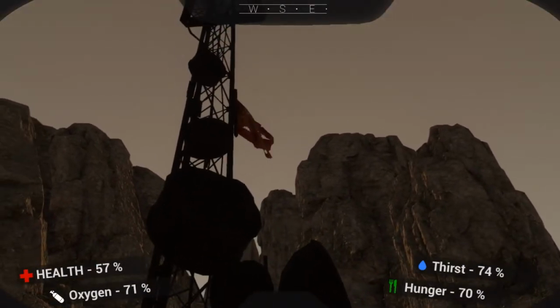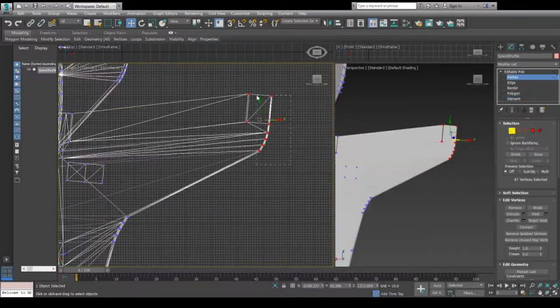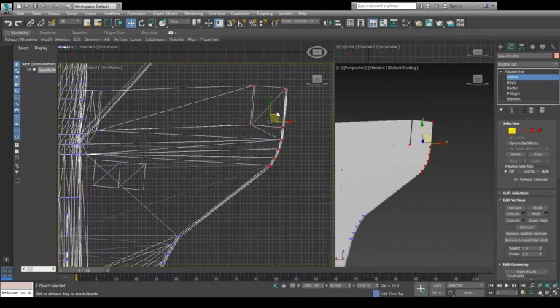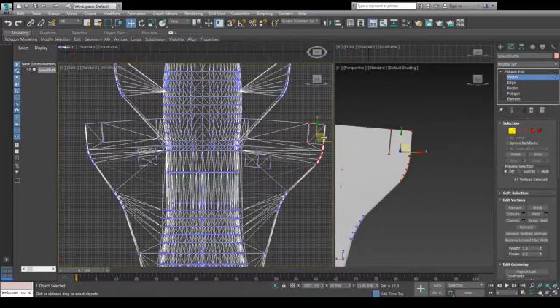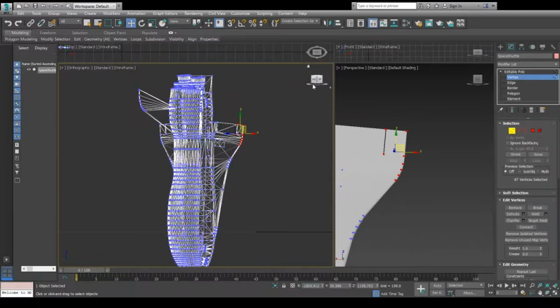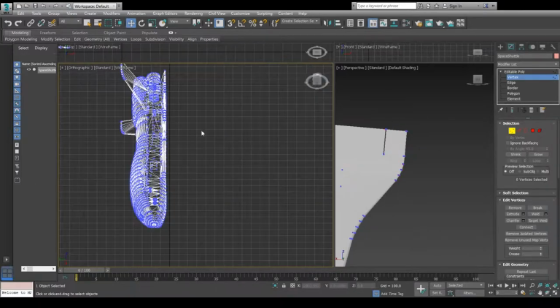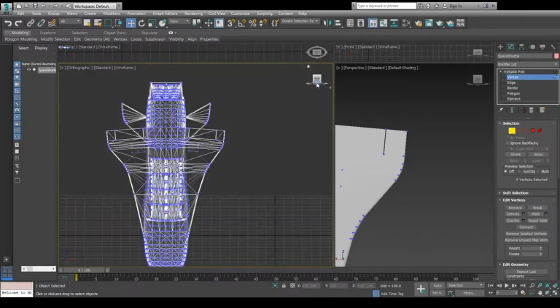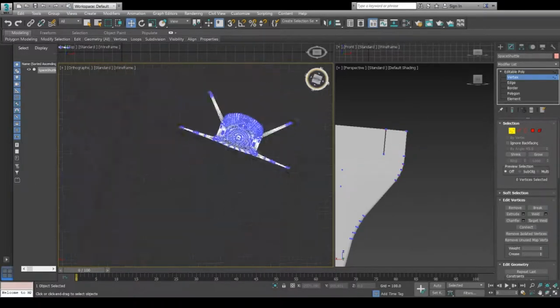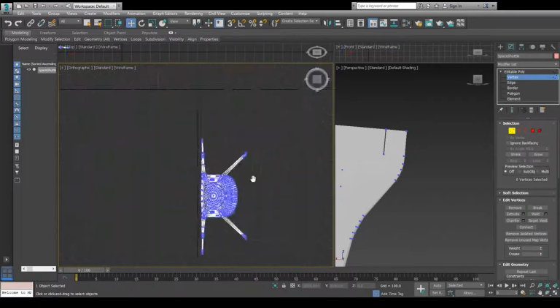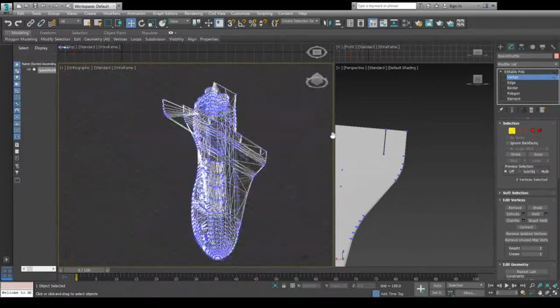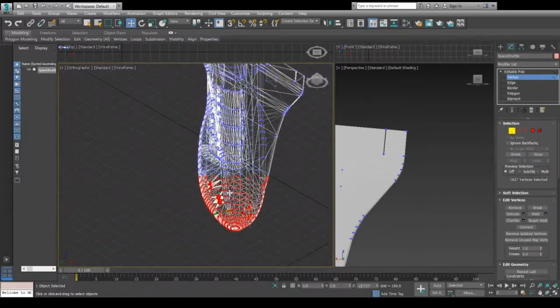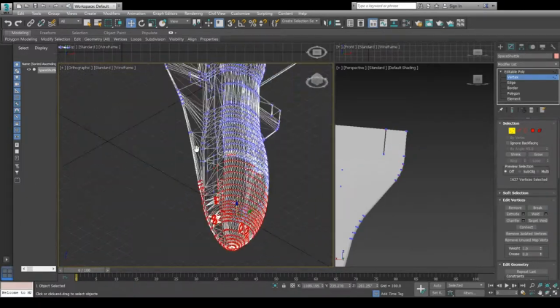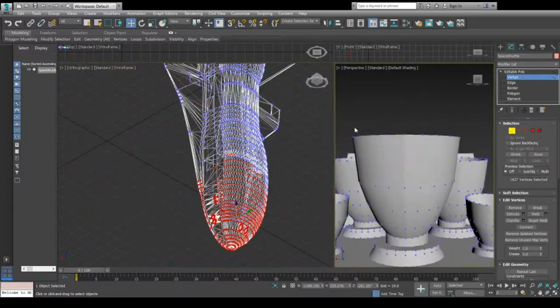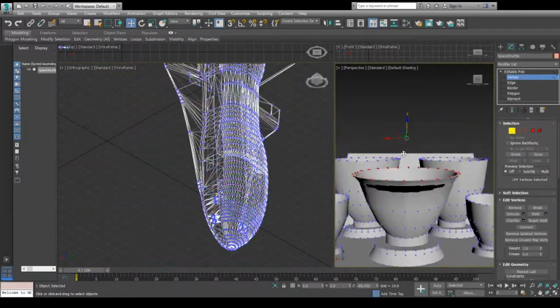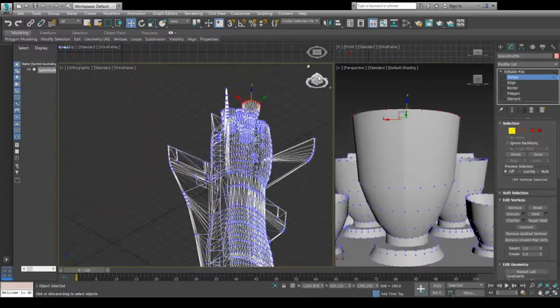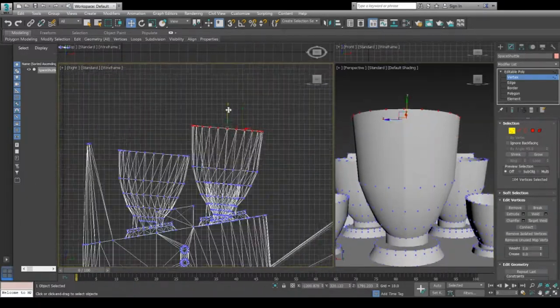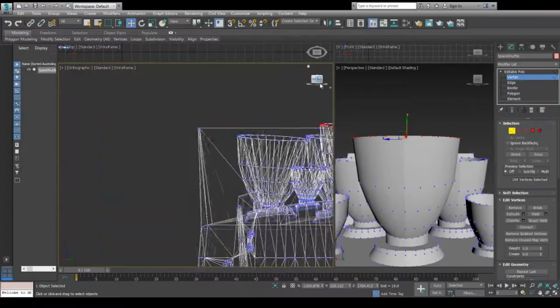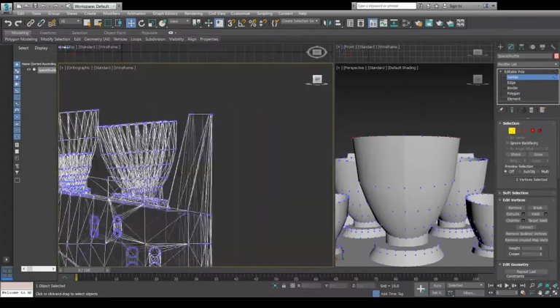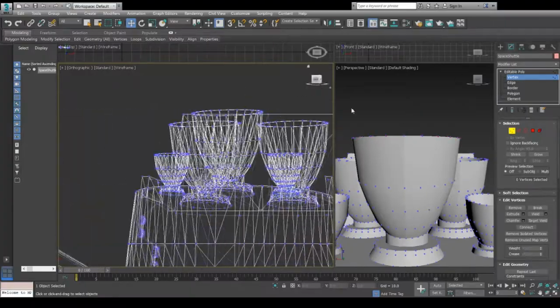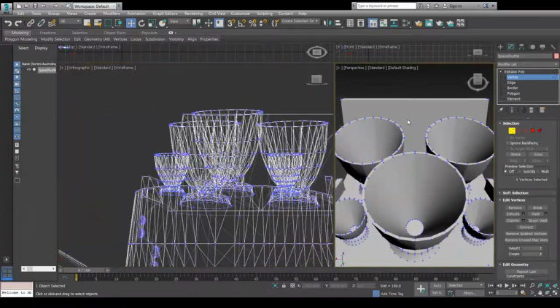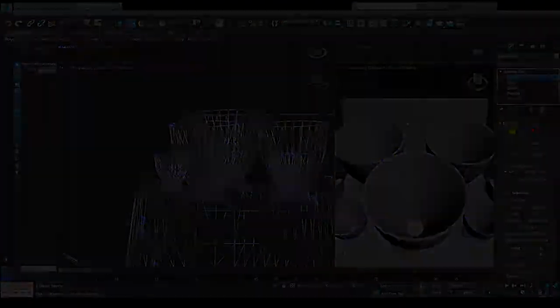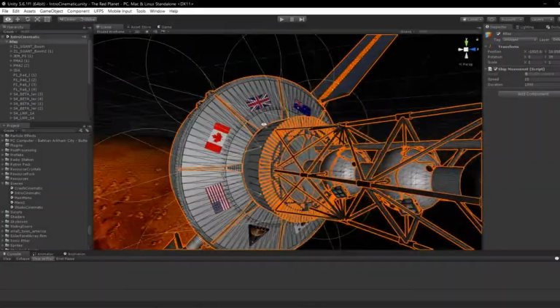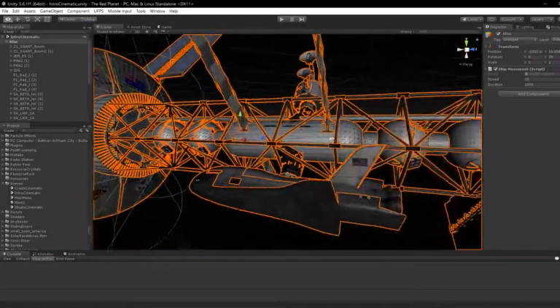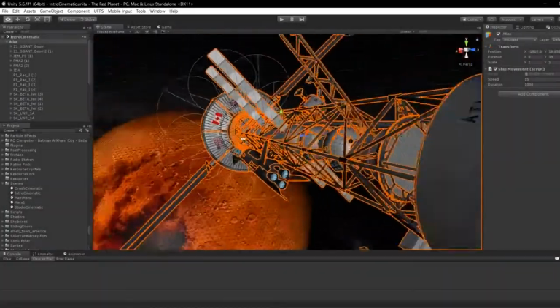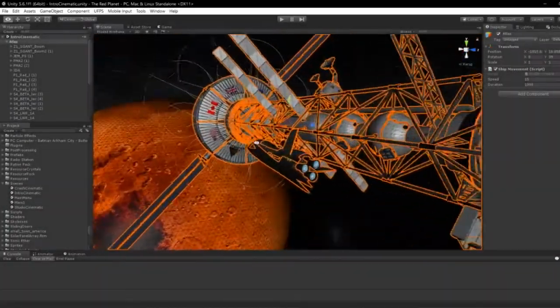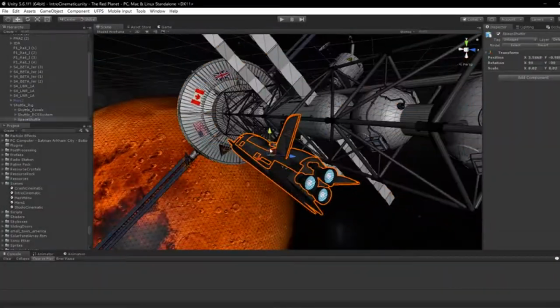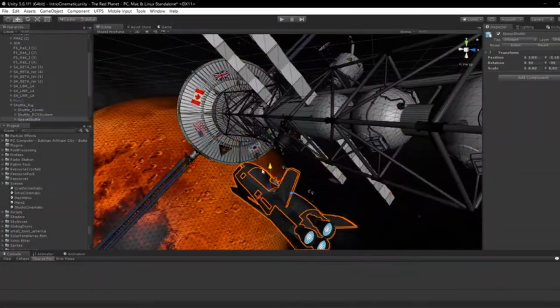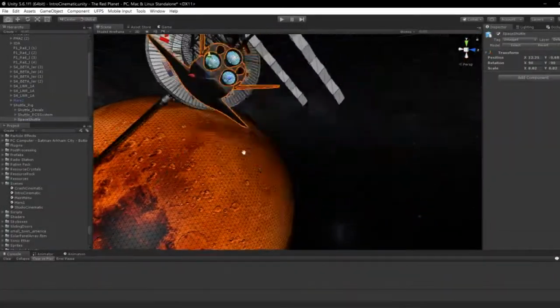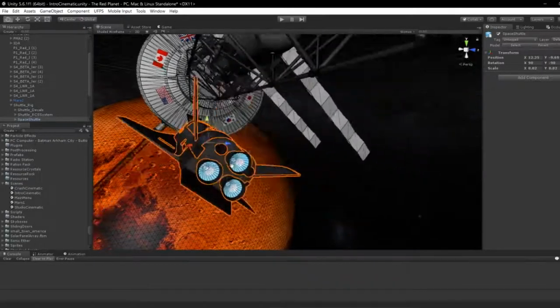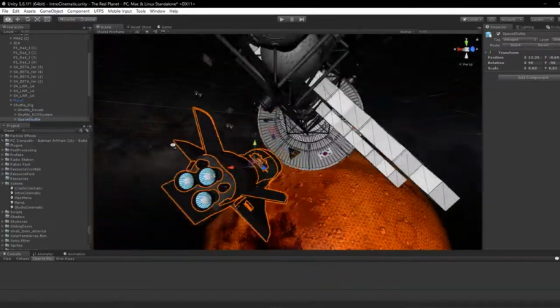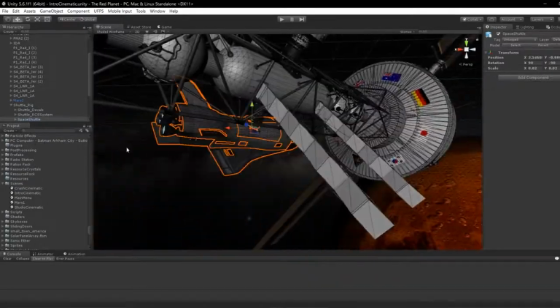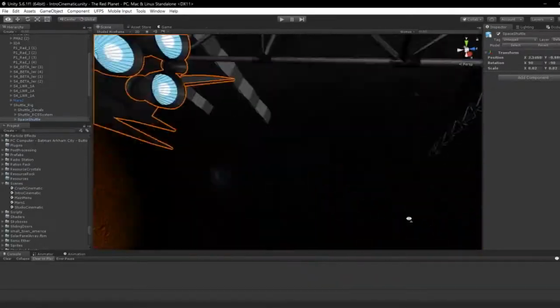Built from the ground up in Unity, the Red Planet will be released on PC, Mac and Linux early next year, and will give players a Martian experience that is both graphically realistic, but also scientifically accurate.